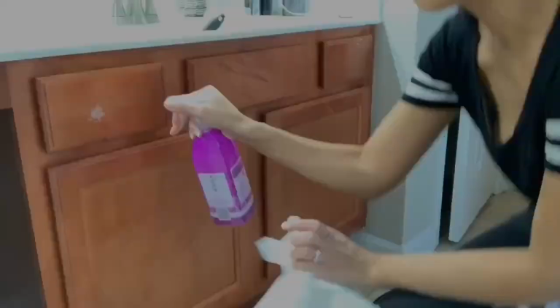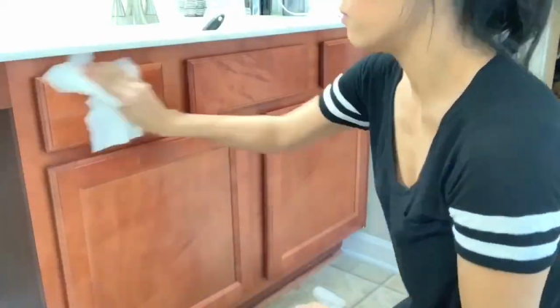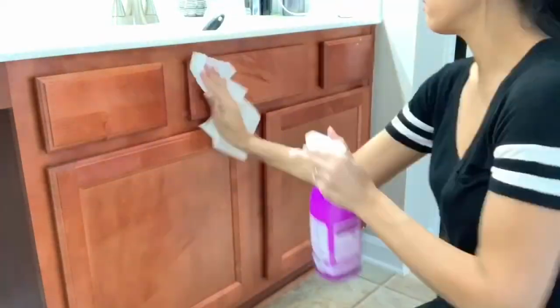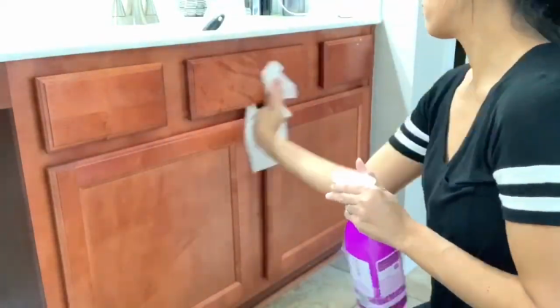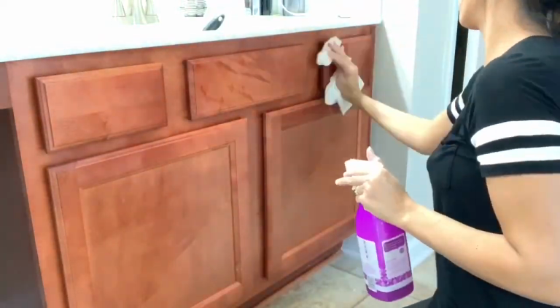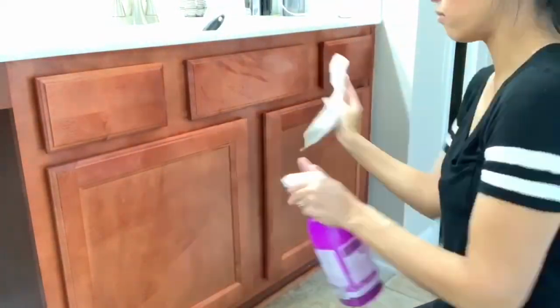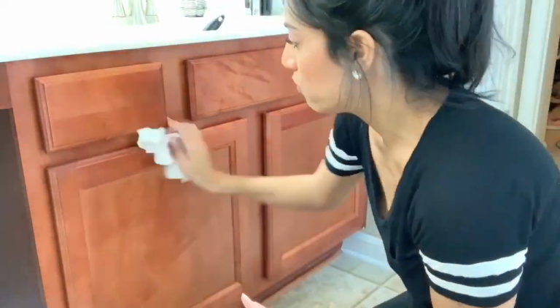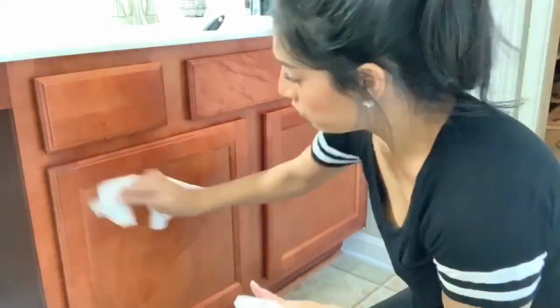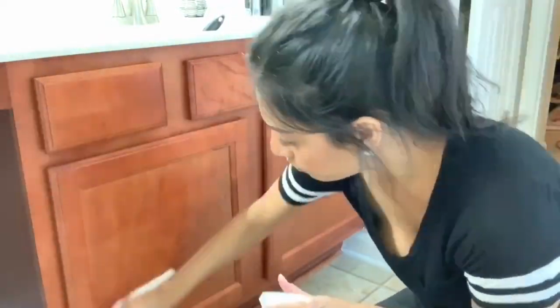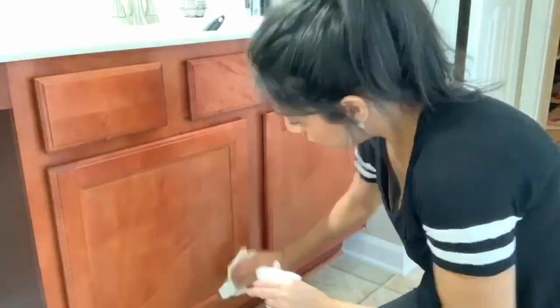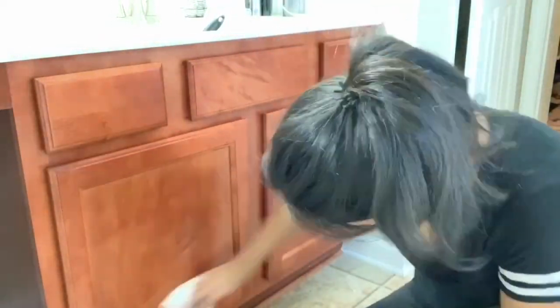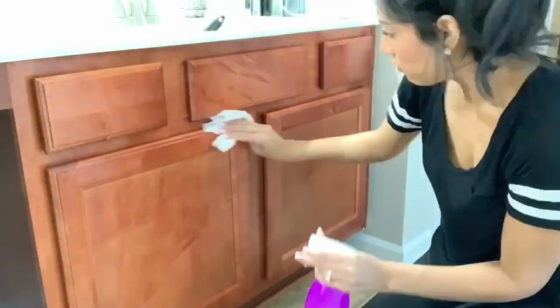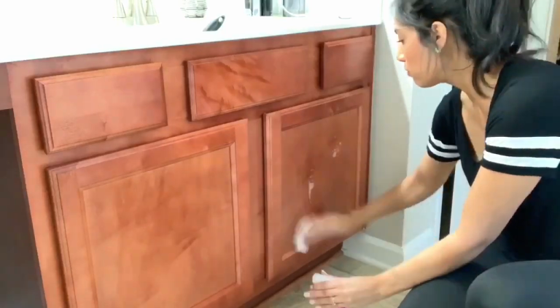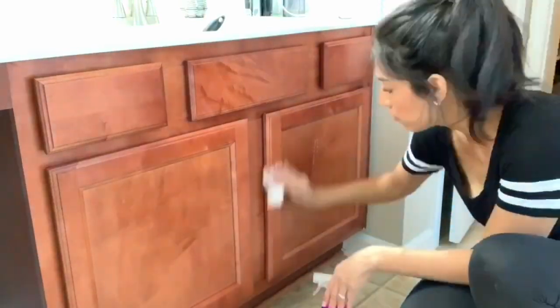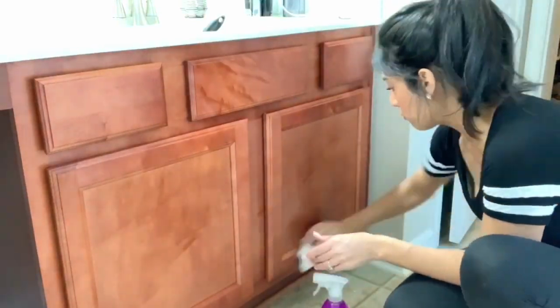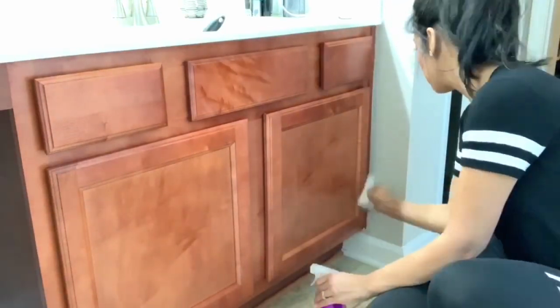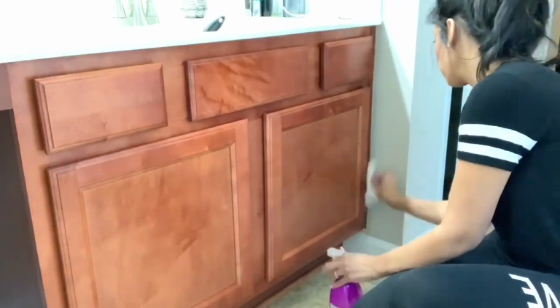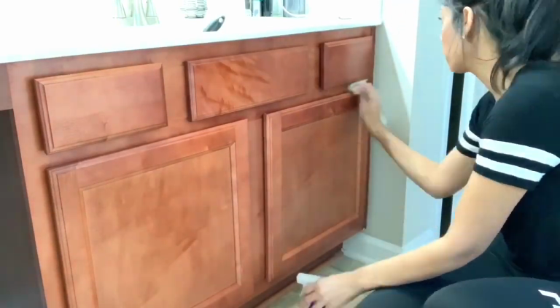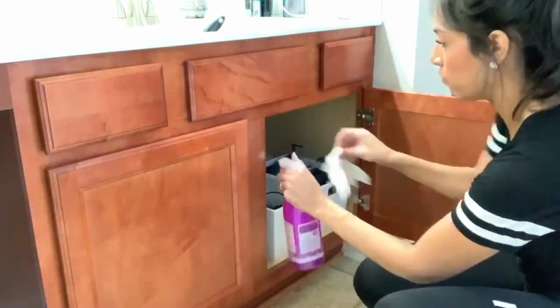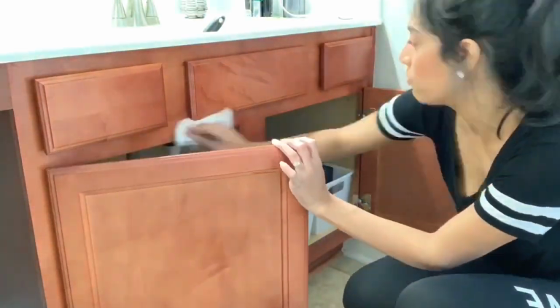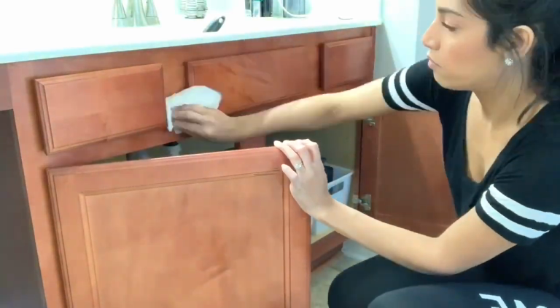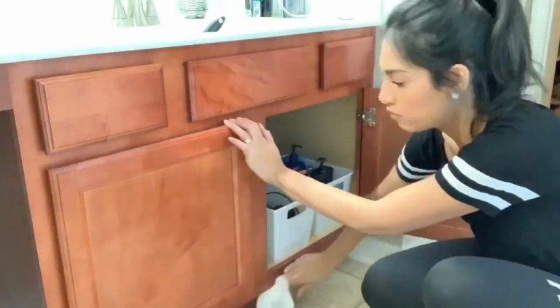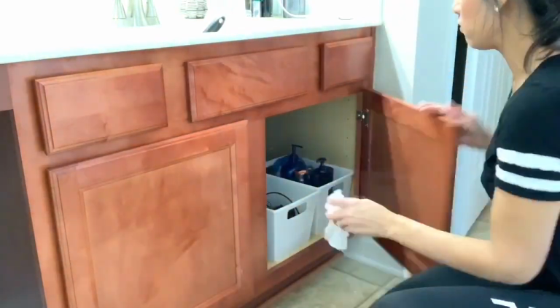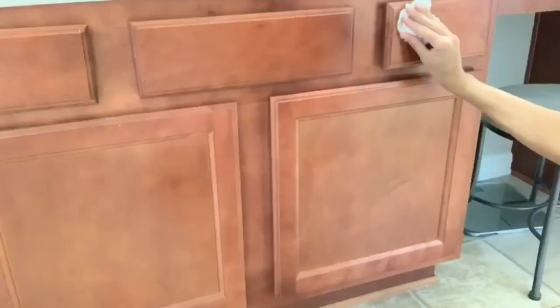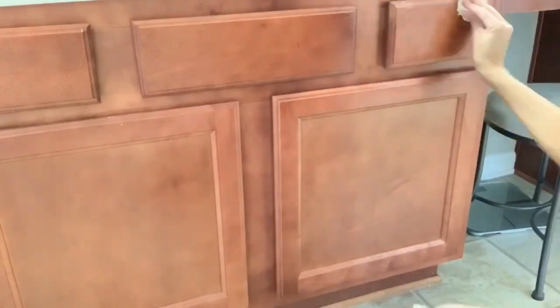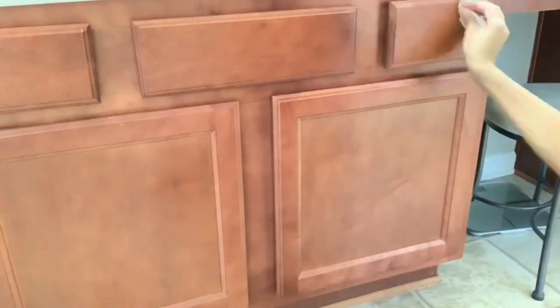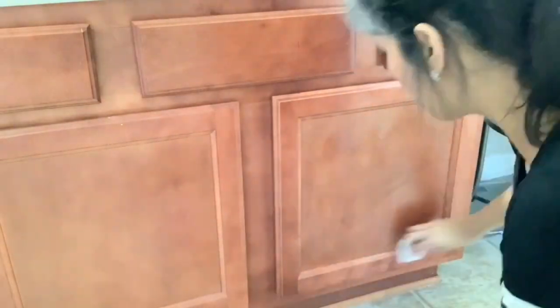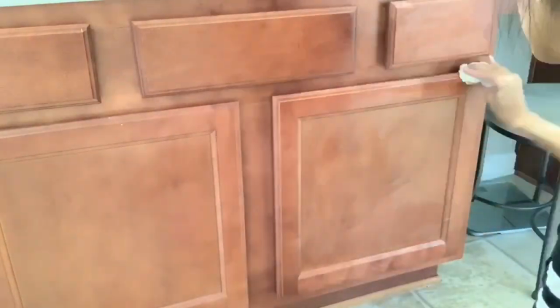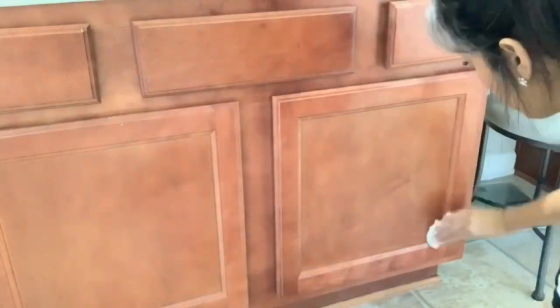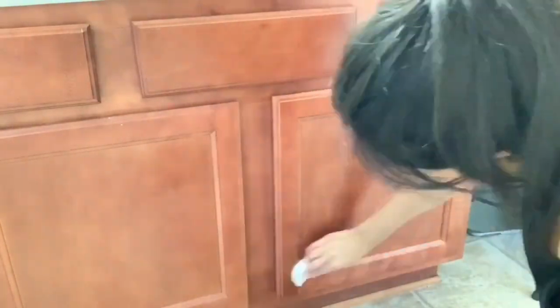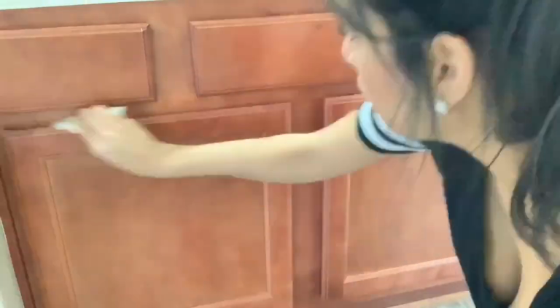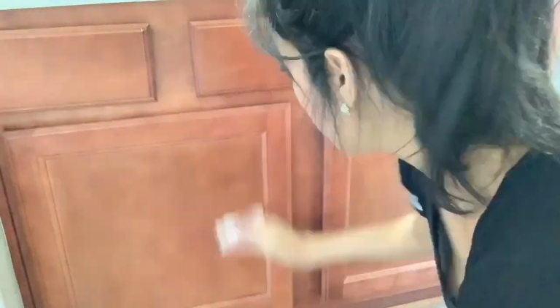The last thing I'm going to do is wipe down the outside of my bathroom cabinets. I rarely do this — I need to start doing it more often. I'm going to wipe down my husband's side and then move over to my side and wipe down the cabinets as well.